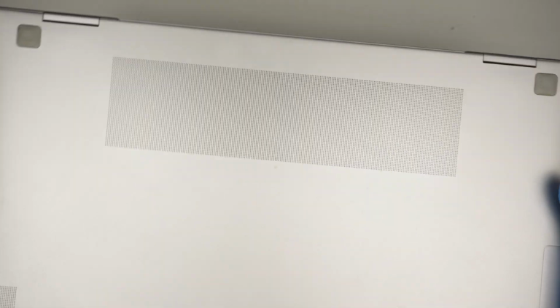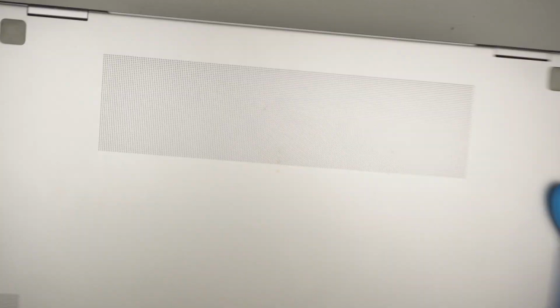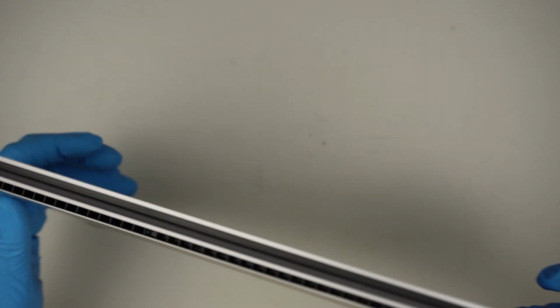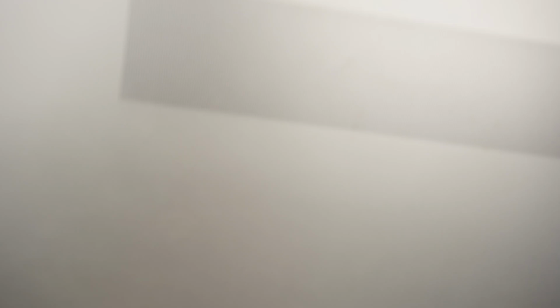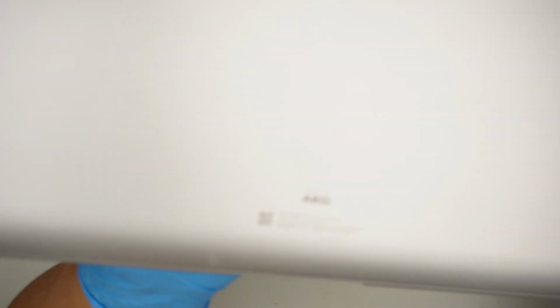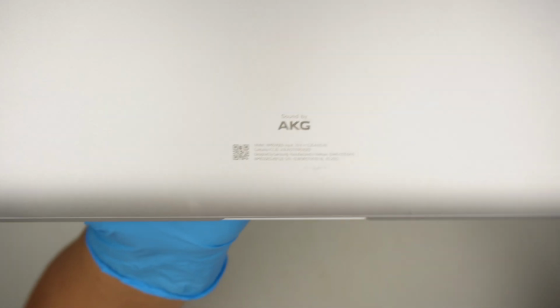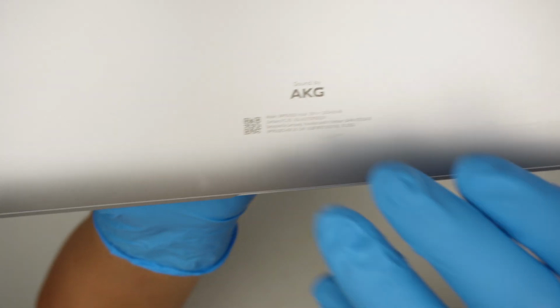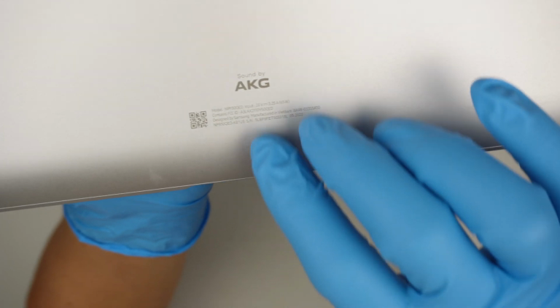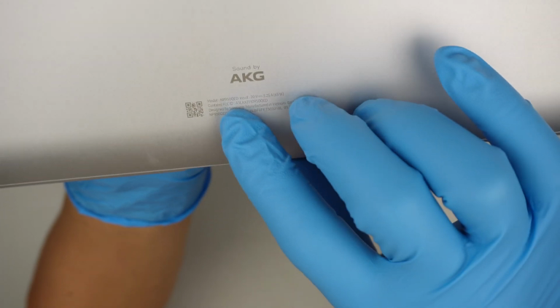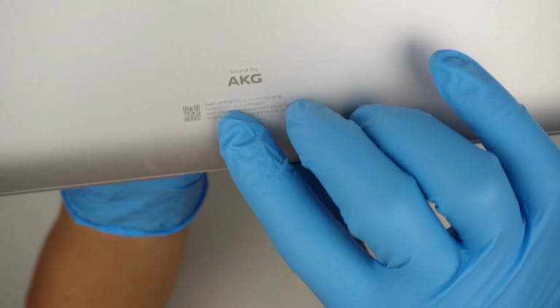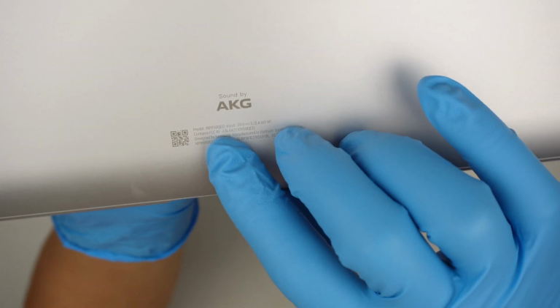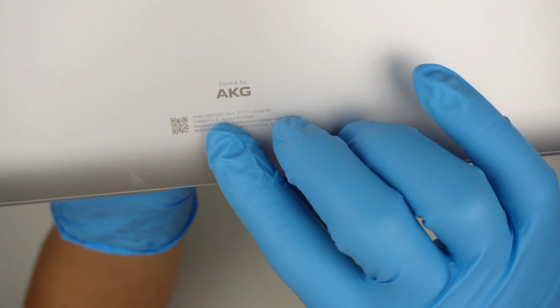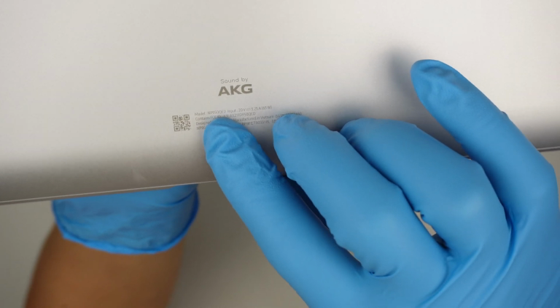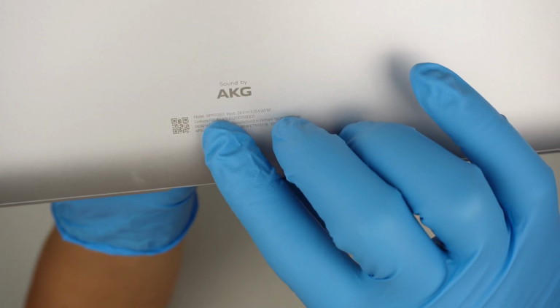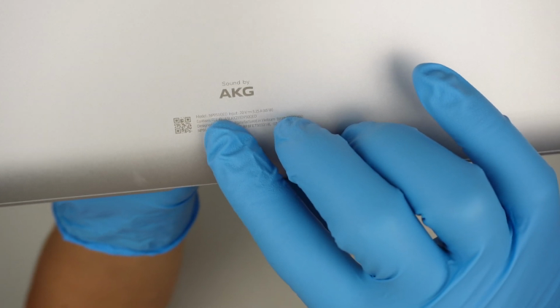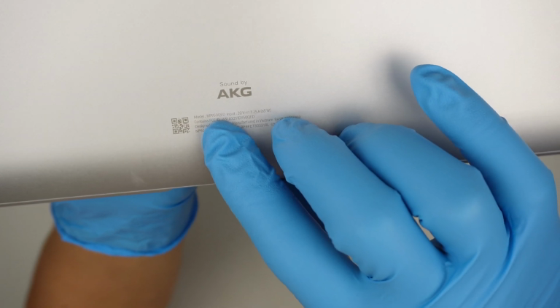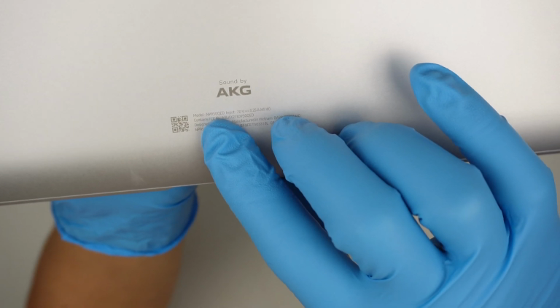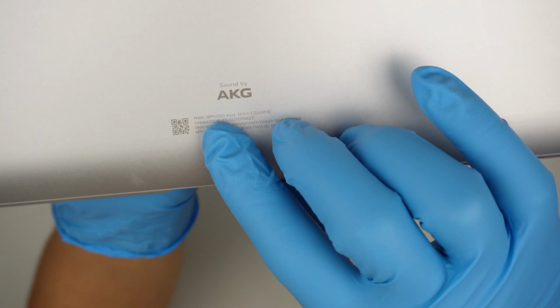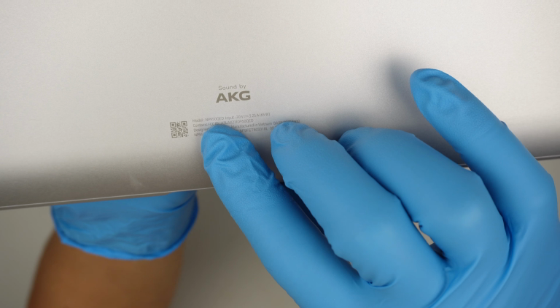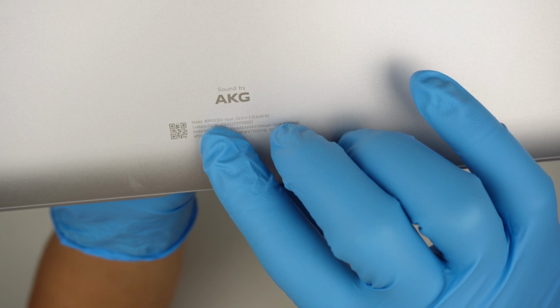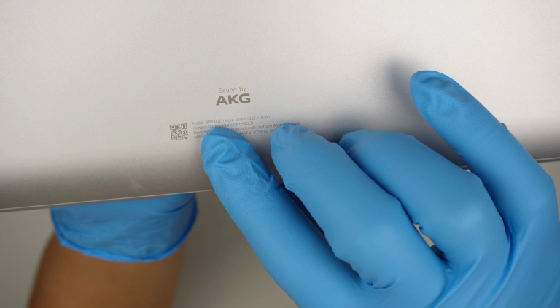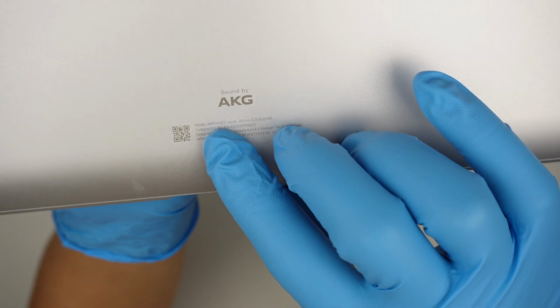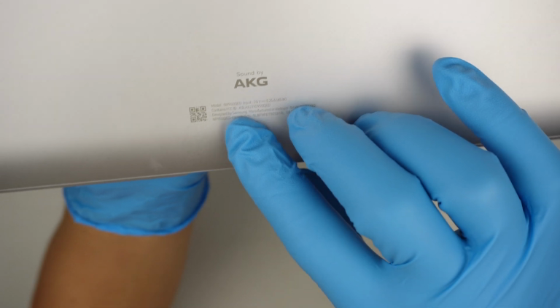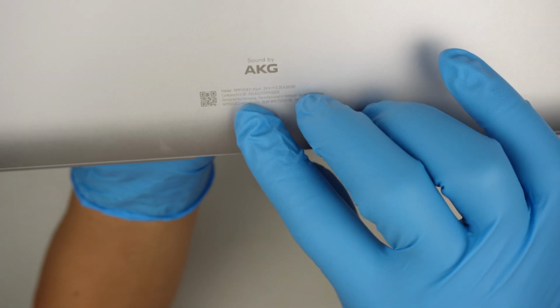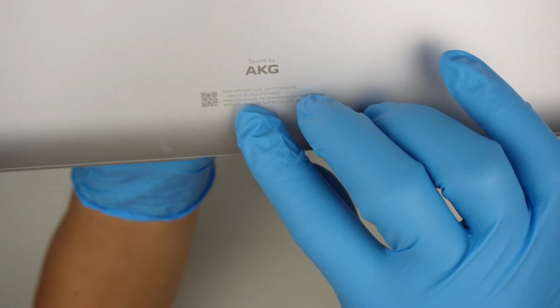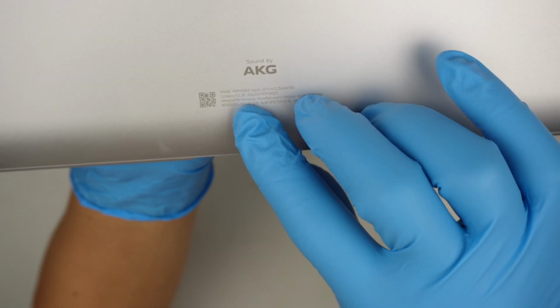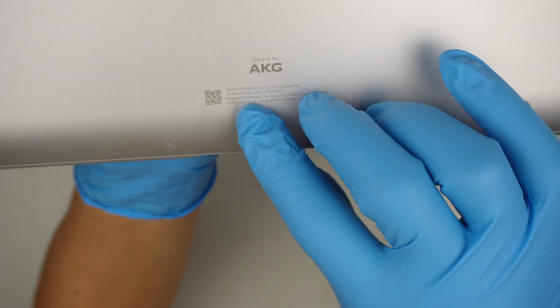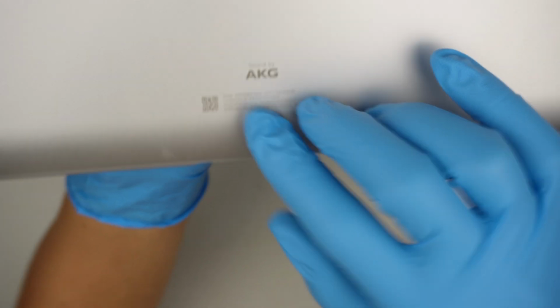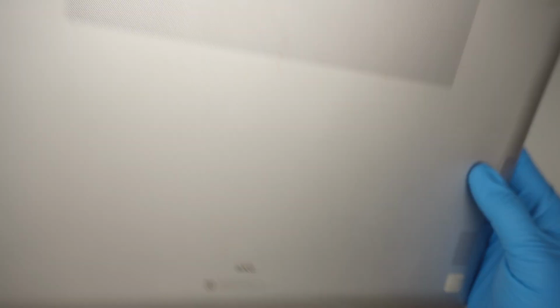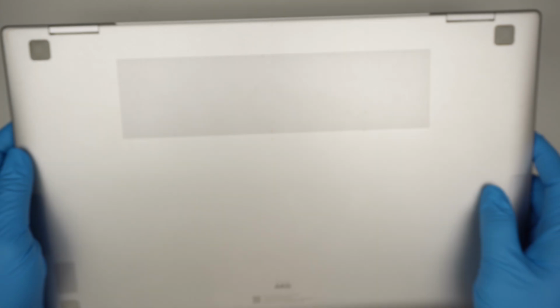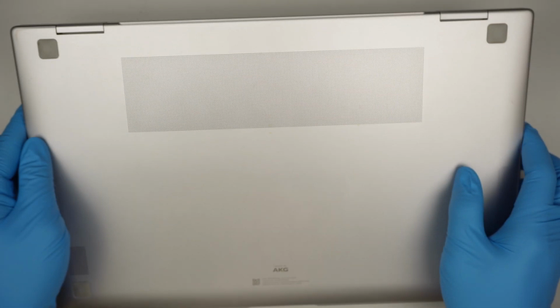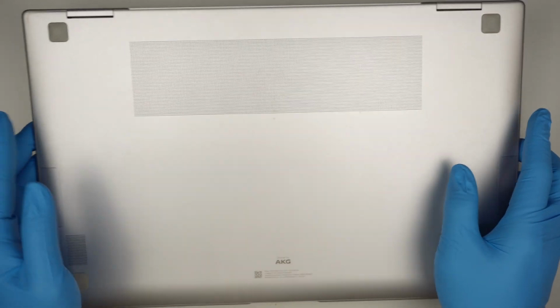This is a Samsung laptop. Let me identify the model for you — the model here is NP950QED. It's kind of hard to see.